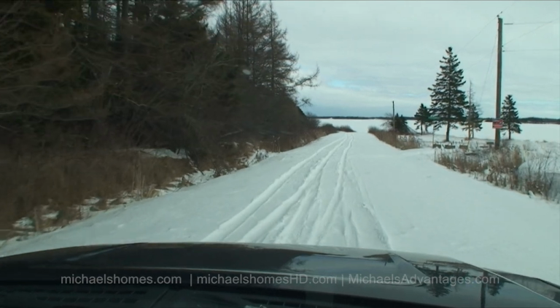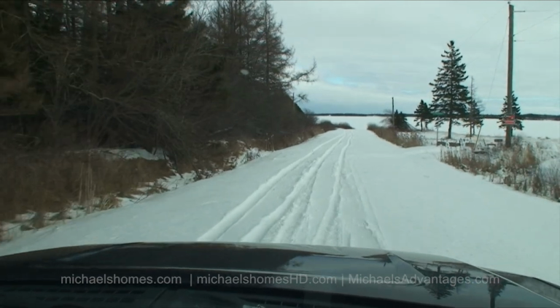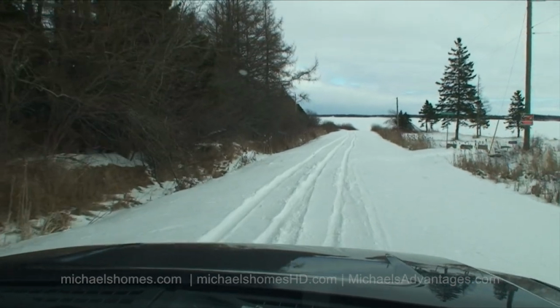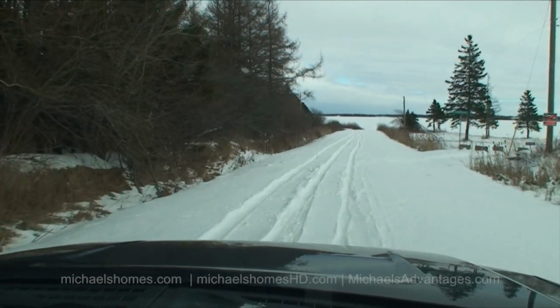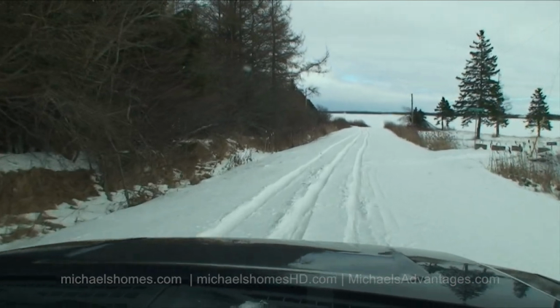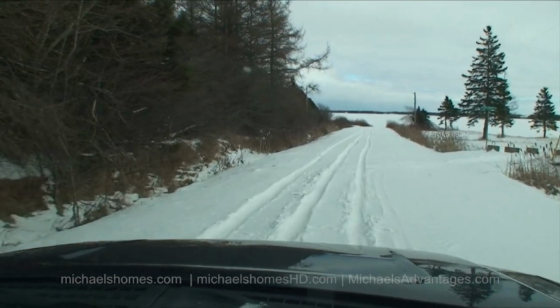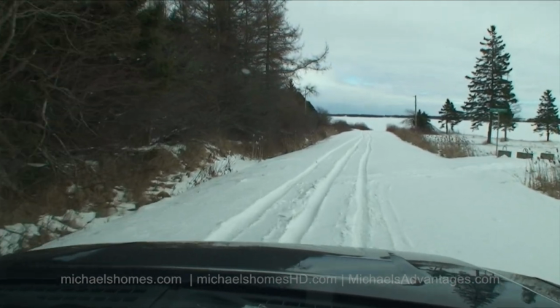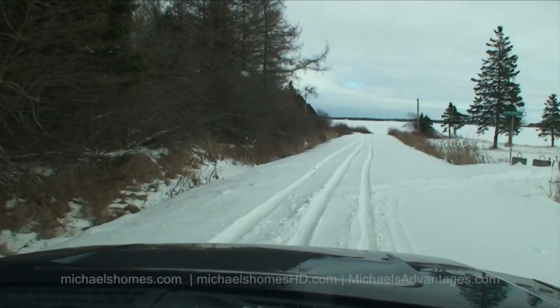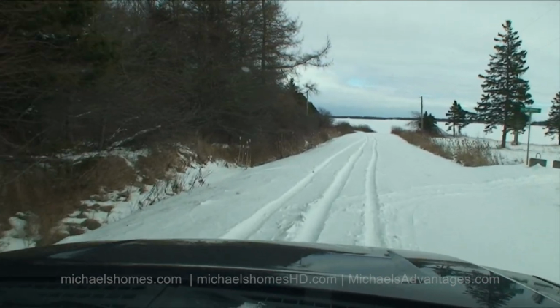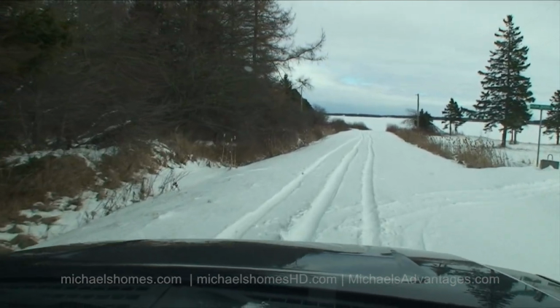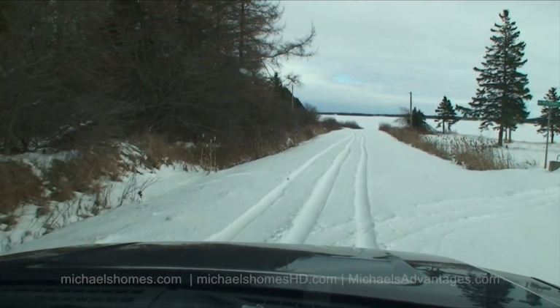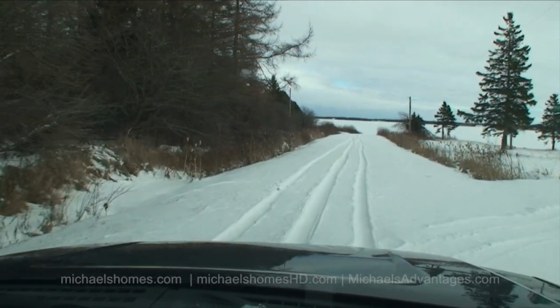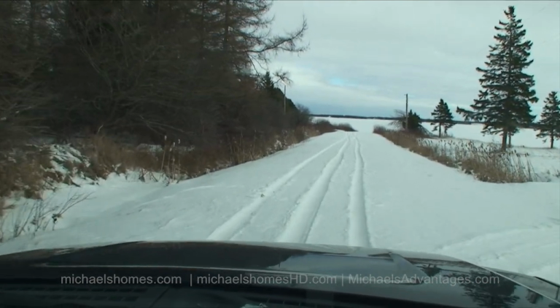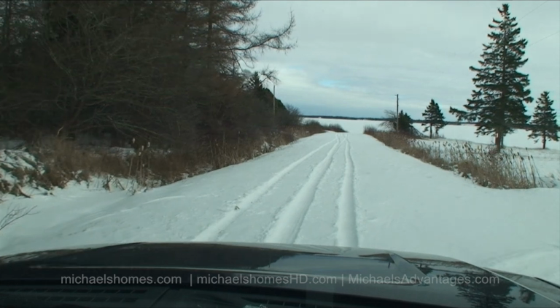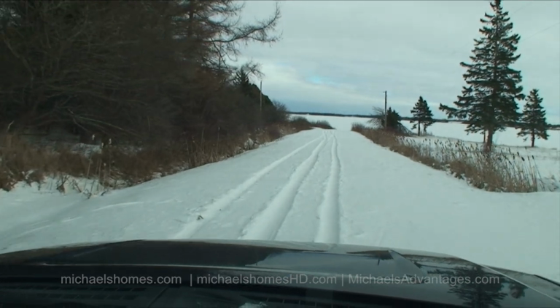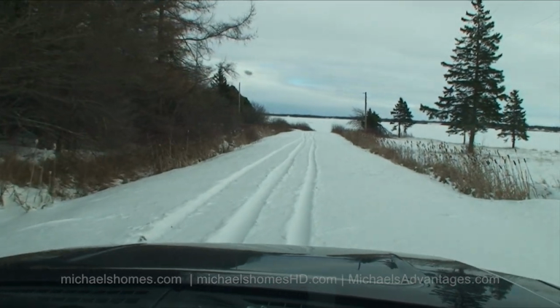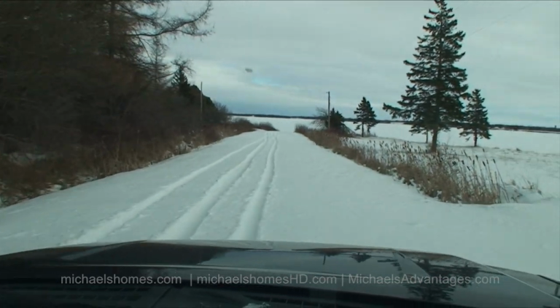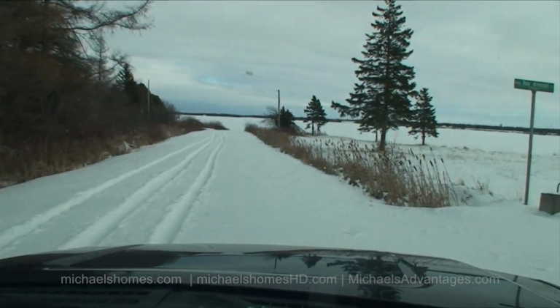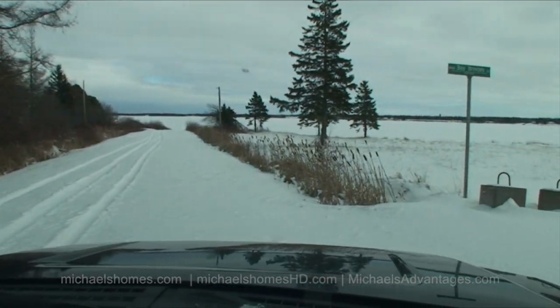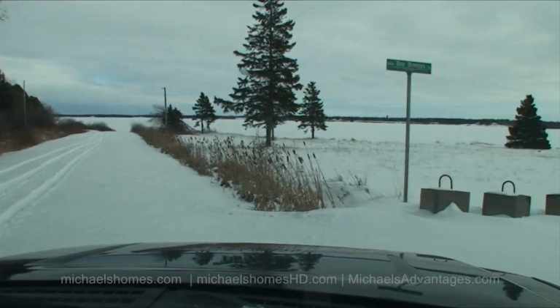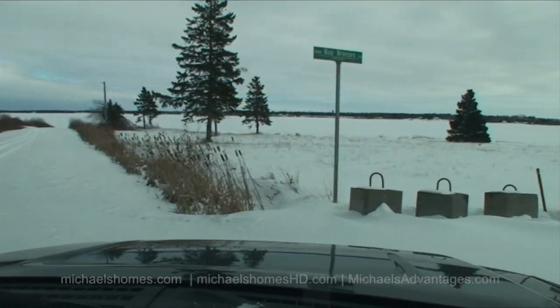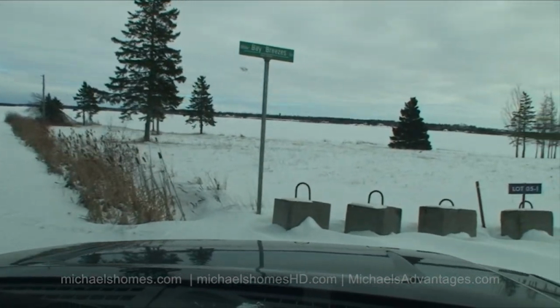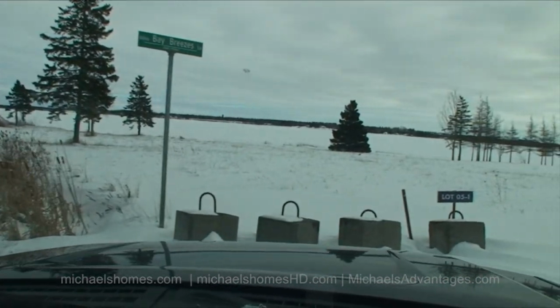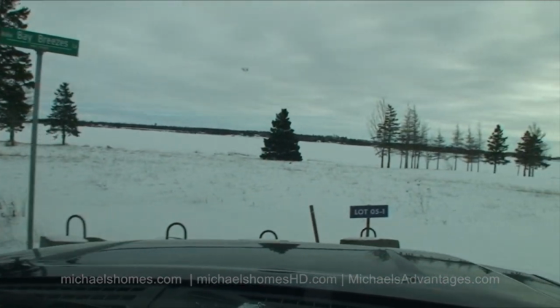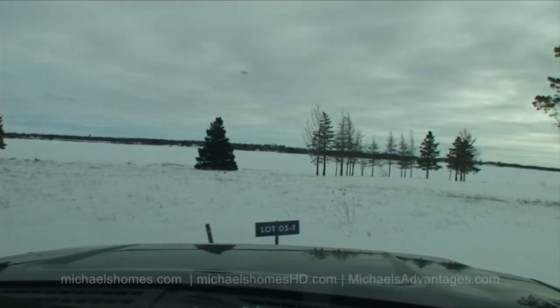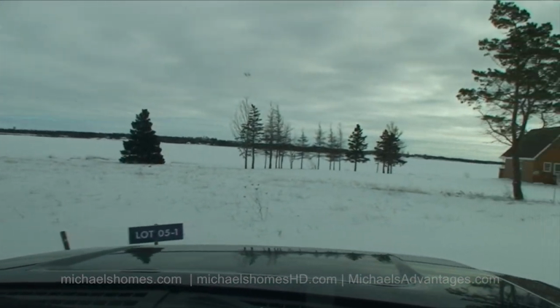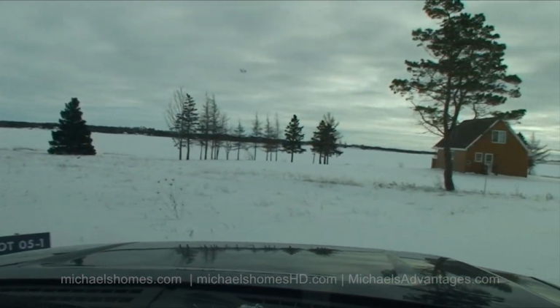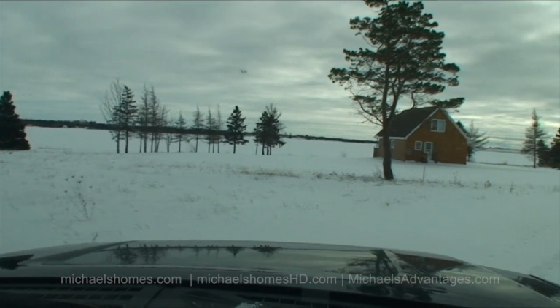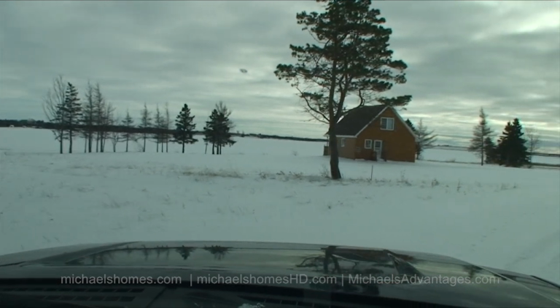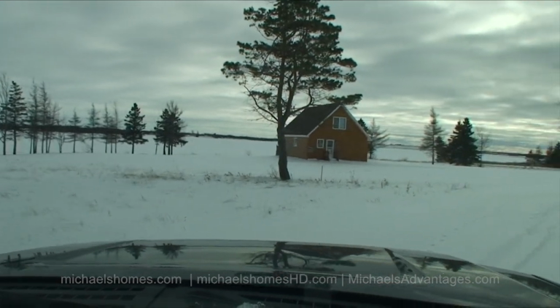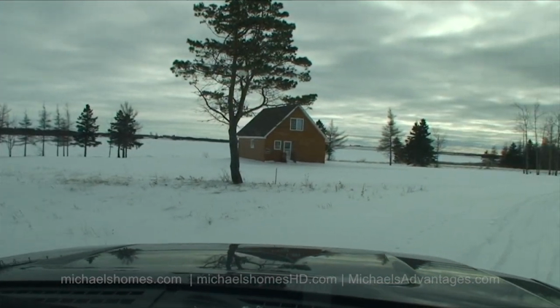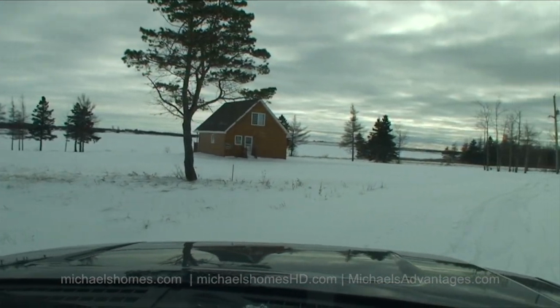The cottage is right here on our right-hand side. We're going to try to get into the driveway — and we did it. How impressive.